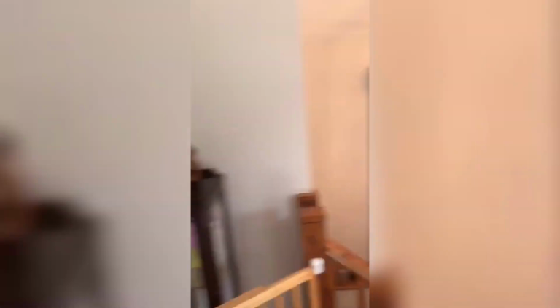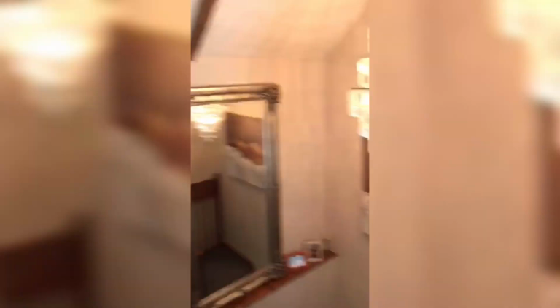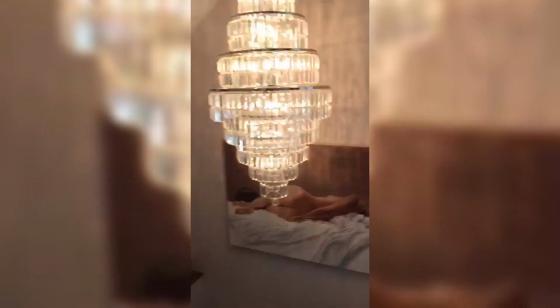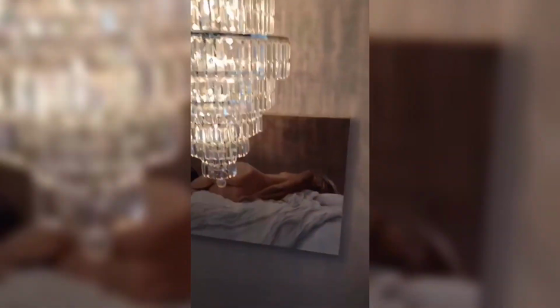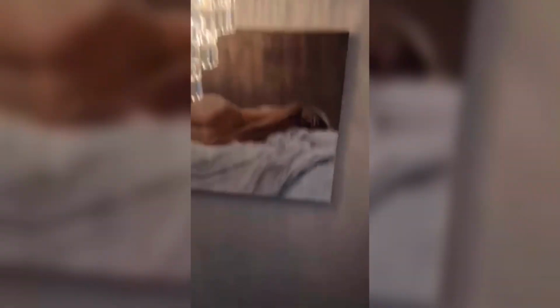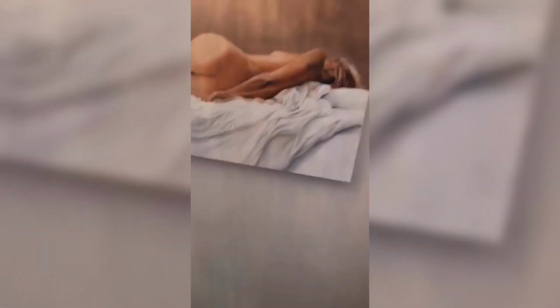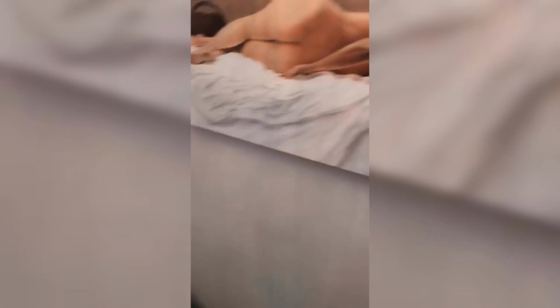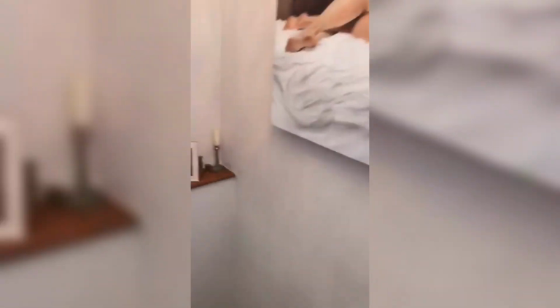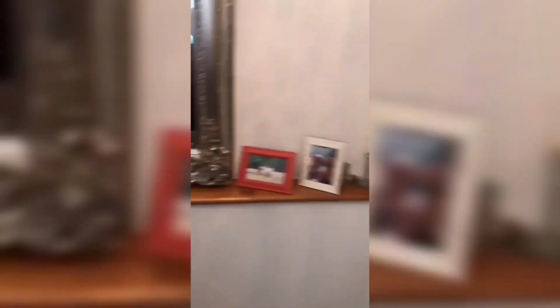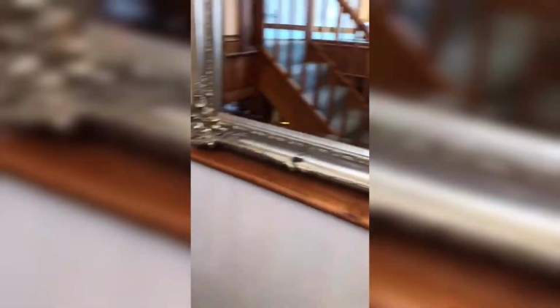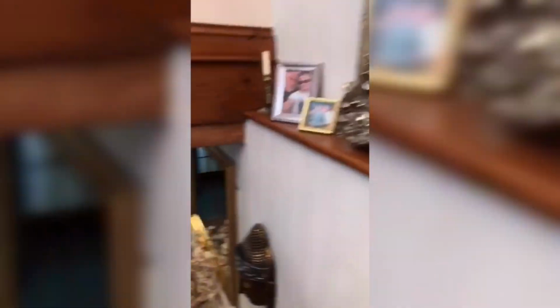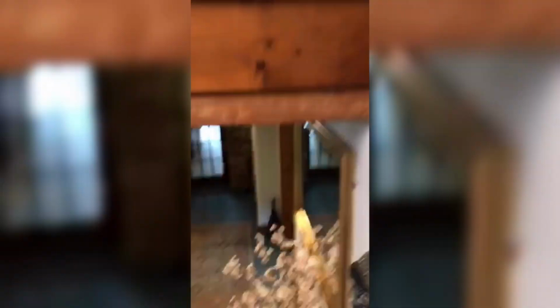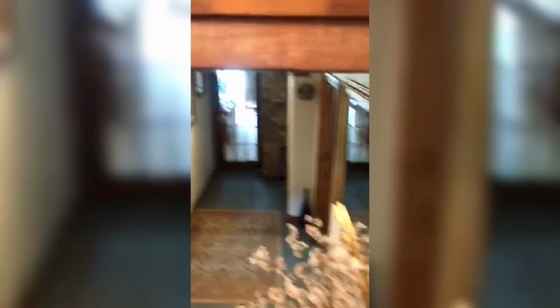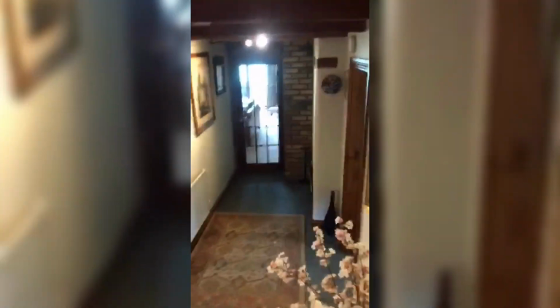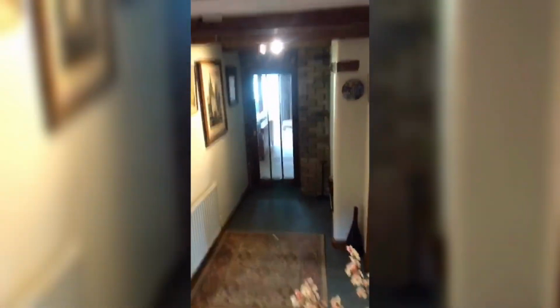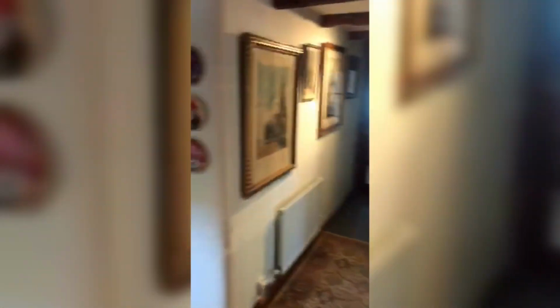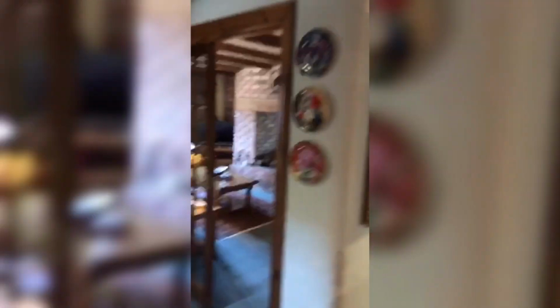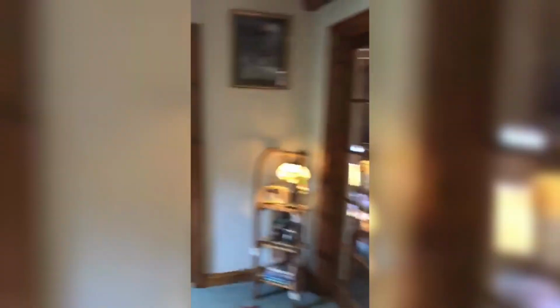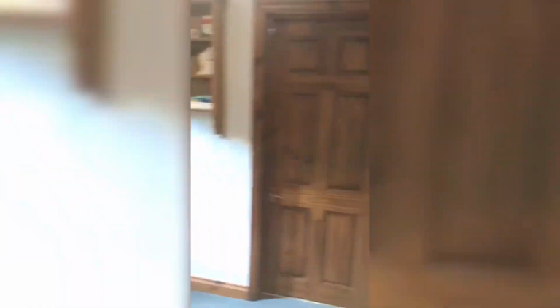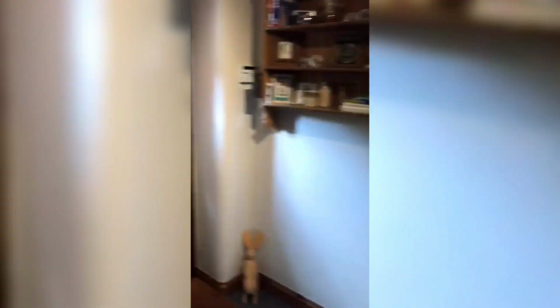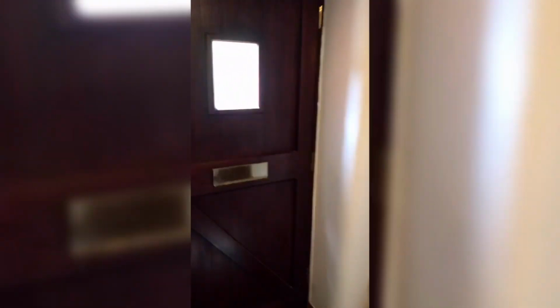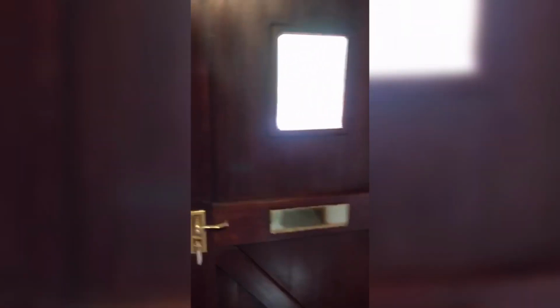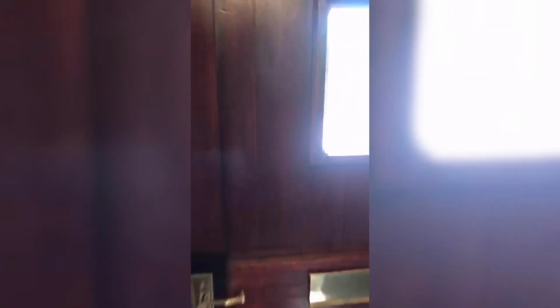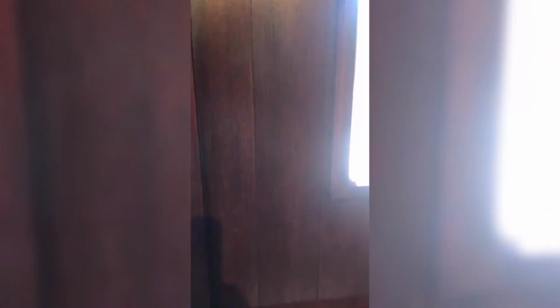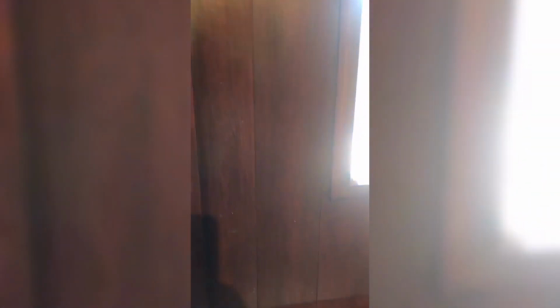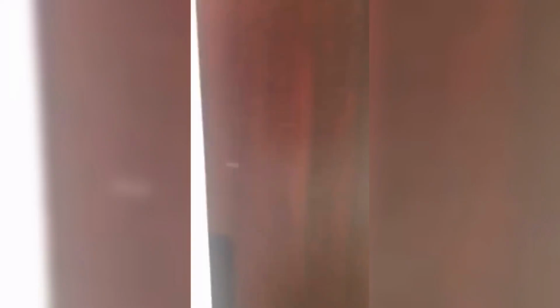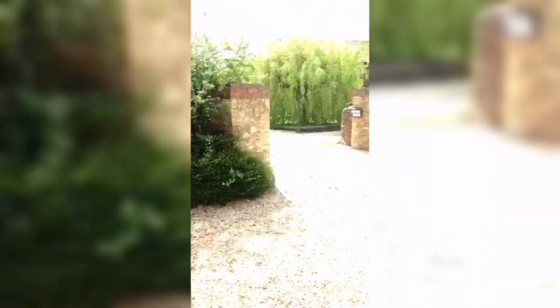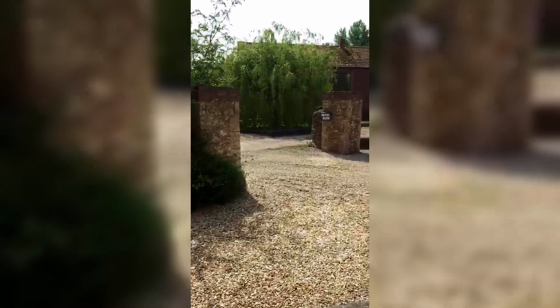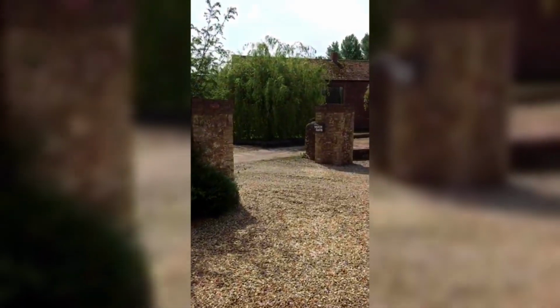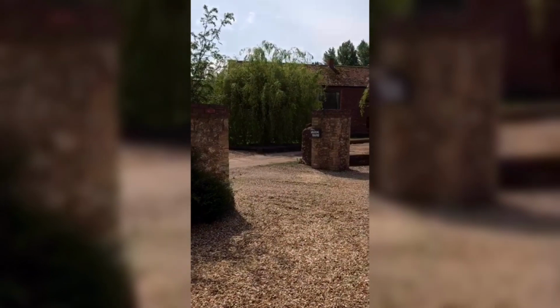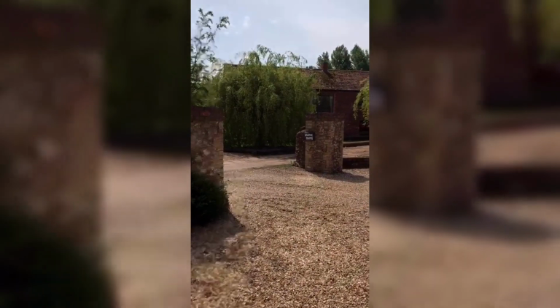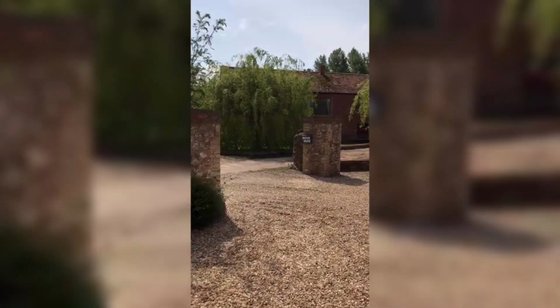Back down the stairs and back to the front door and outside. Thank you very much.